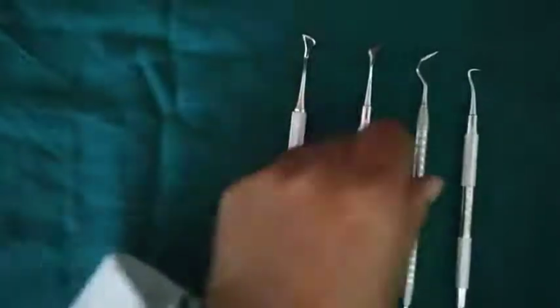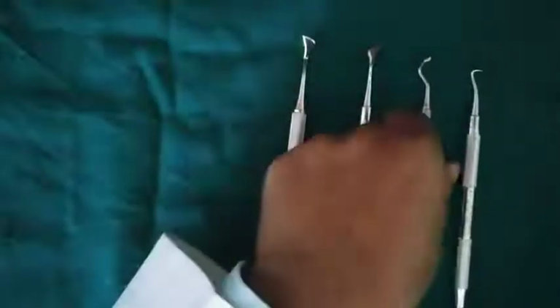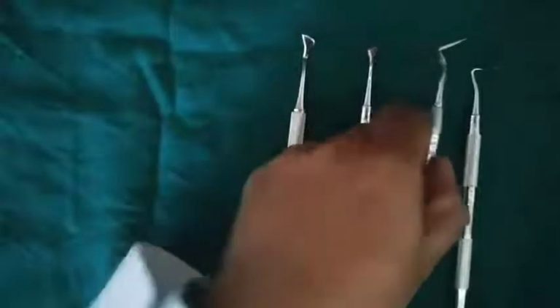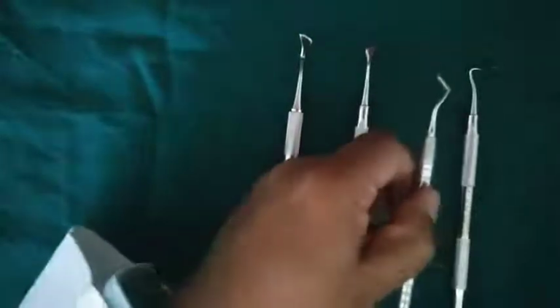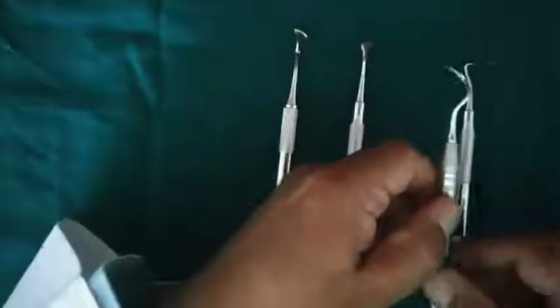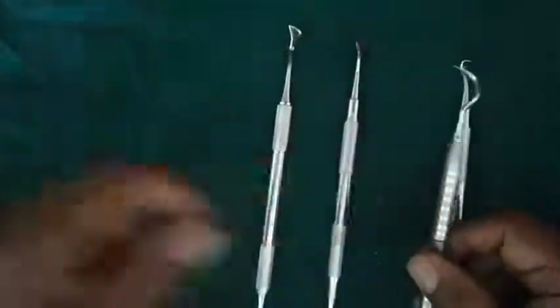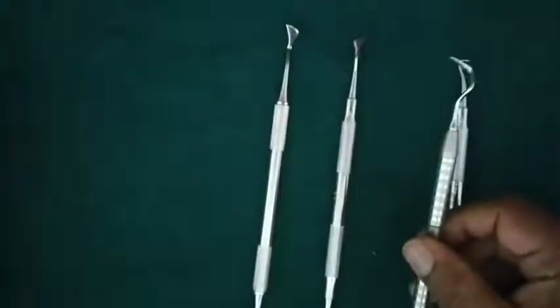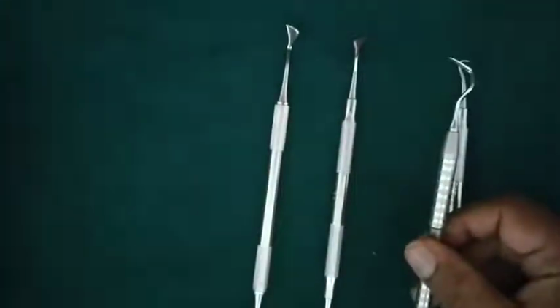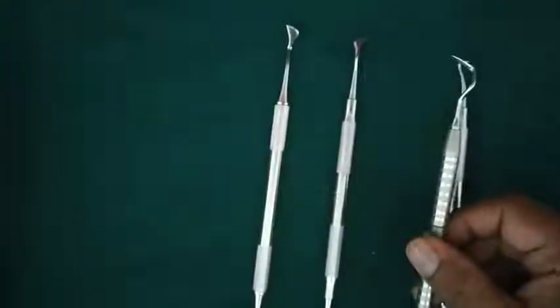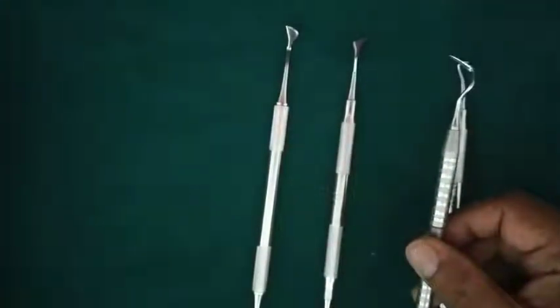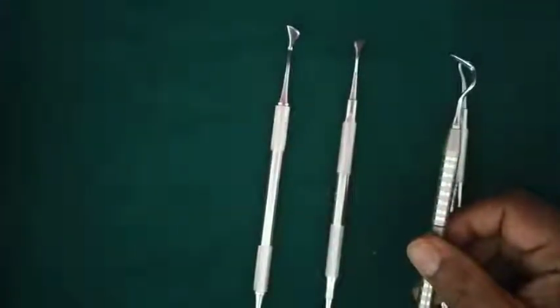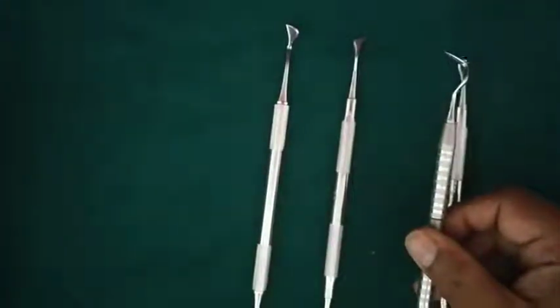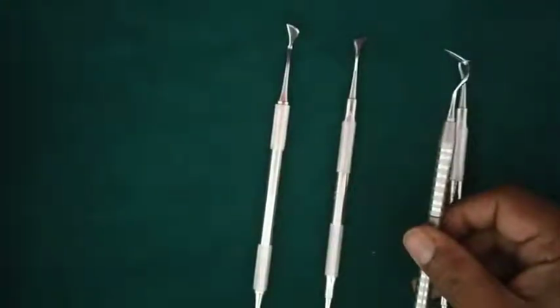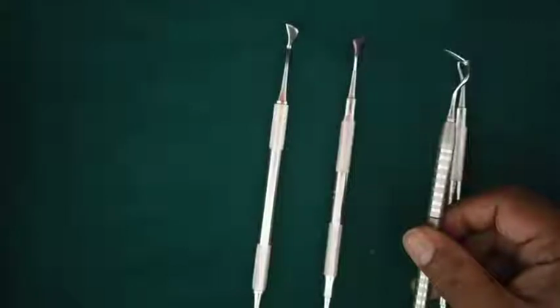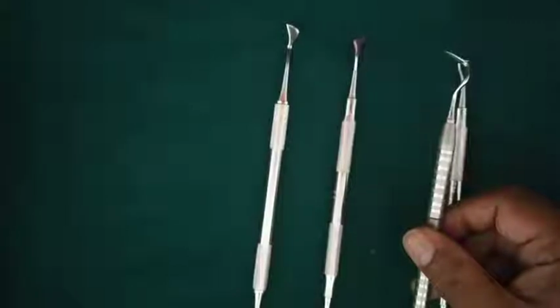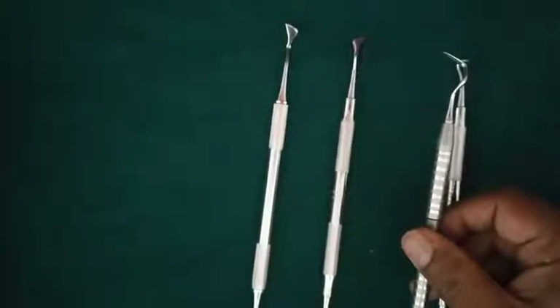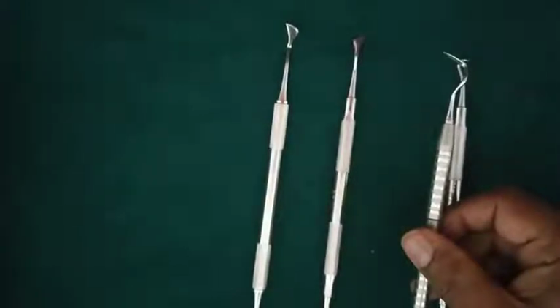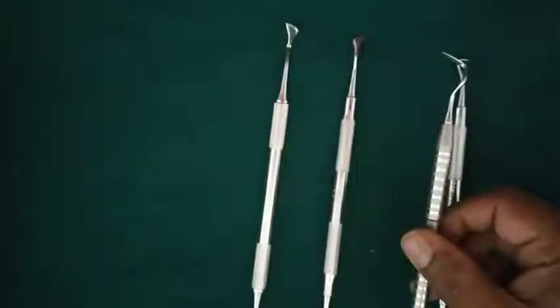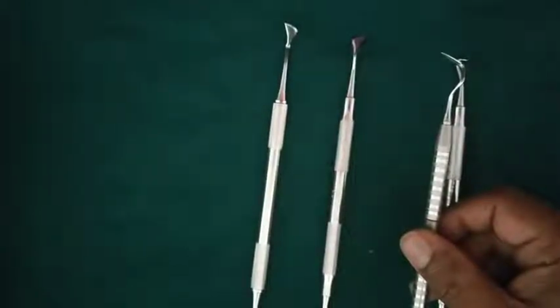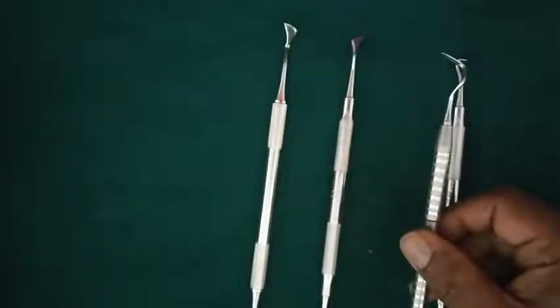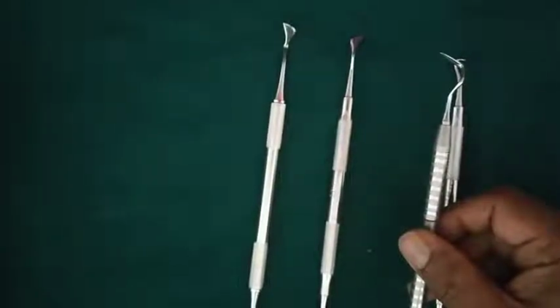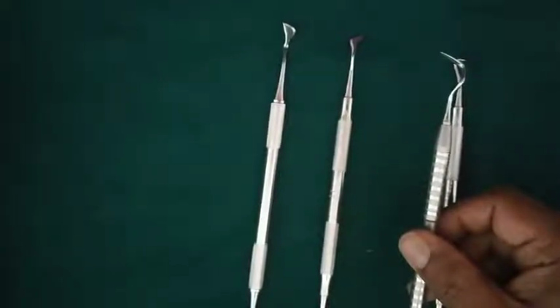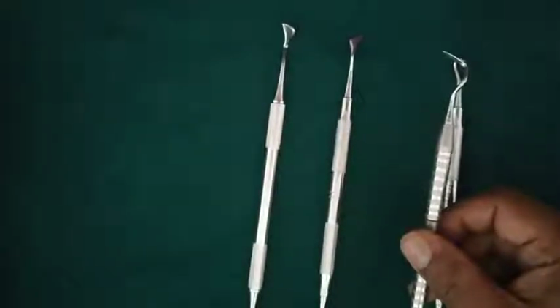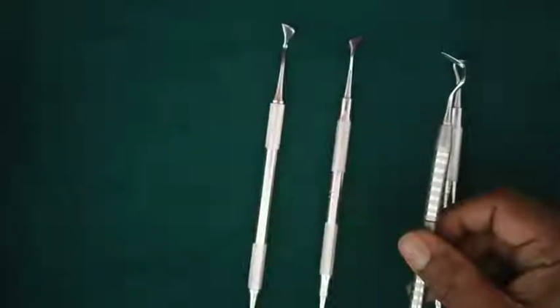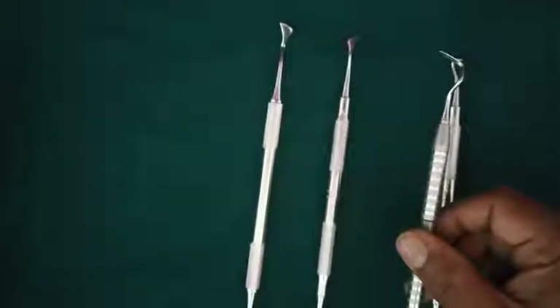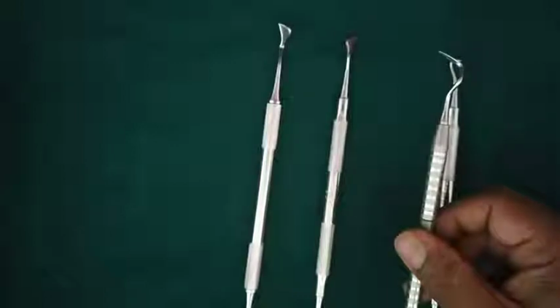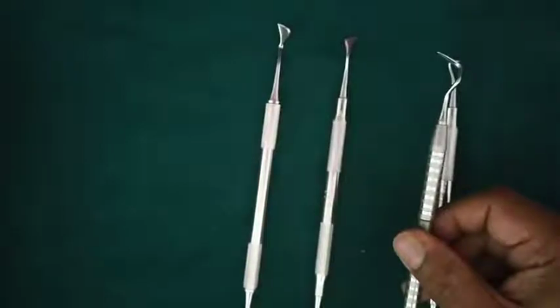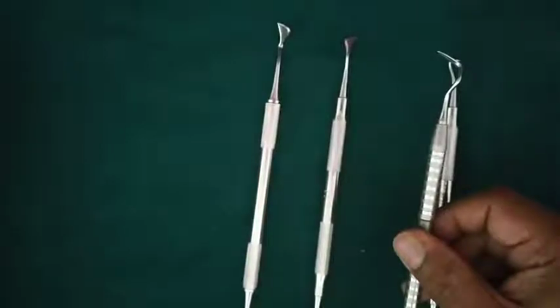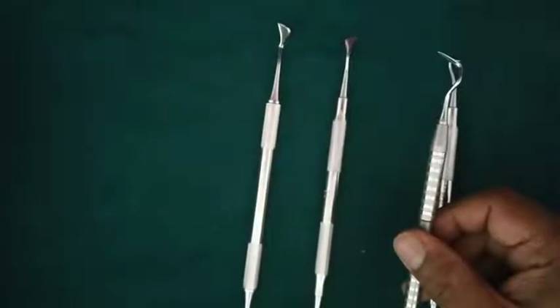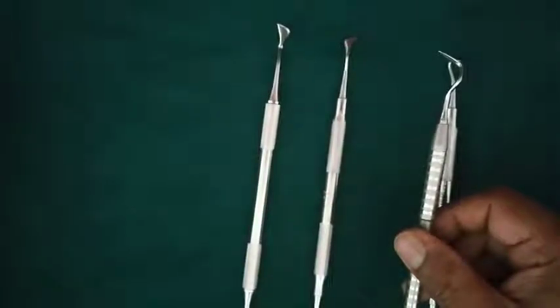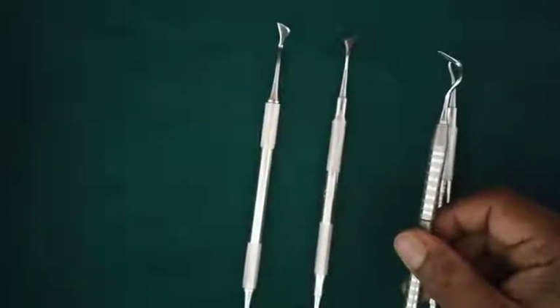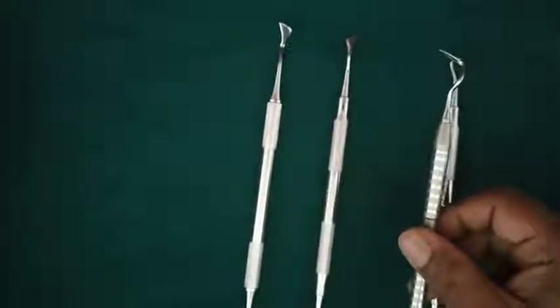The next is Orban's Interdental knife. The Orban's Interdental knife is used to give the third incision in periodontal flap surgery — that is the interdental incision — and it is also used to remove the interdental tissue in the gingivectomy procedure.